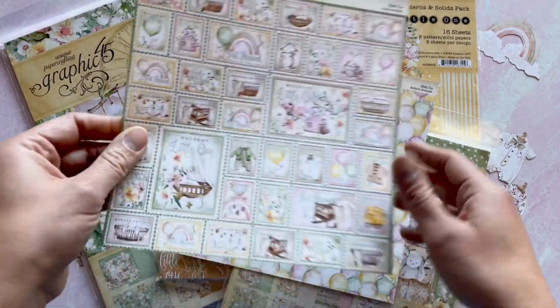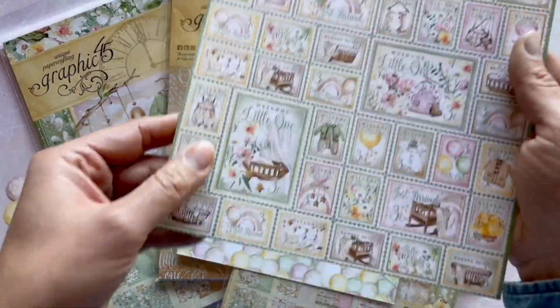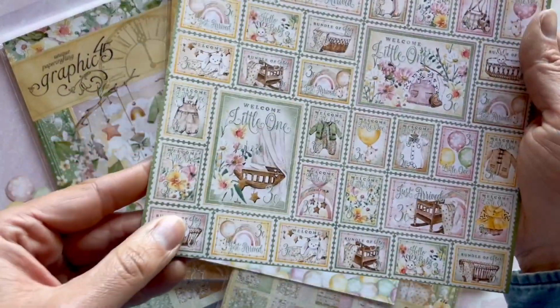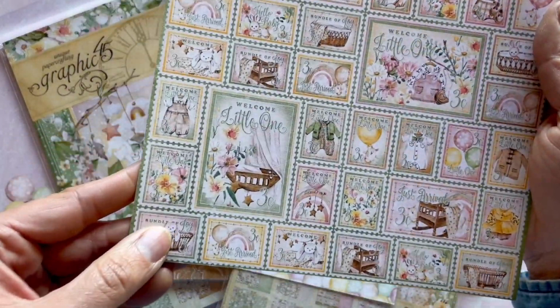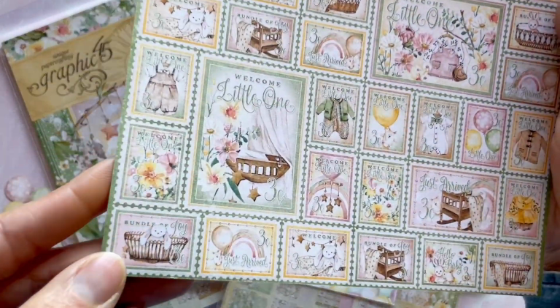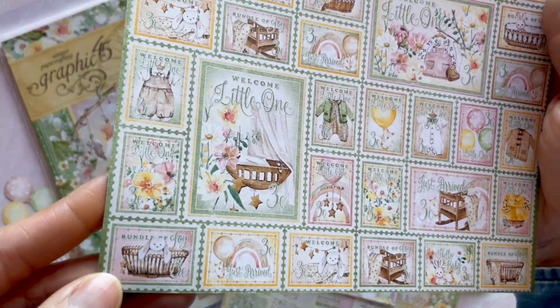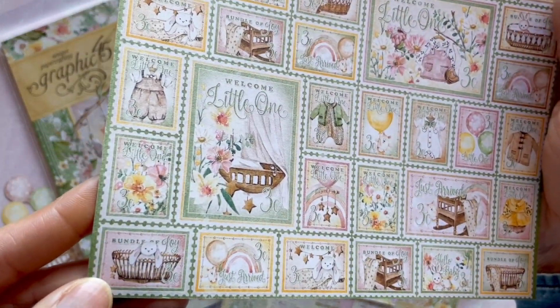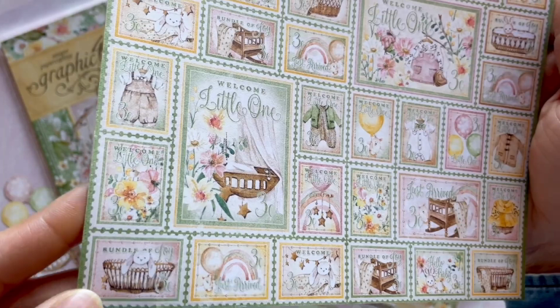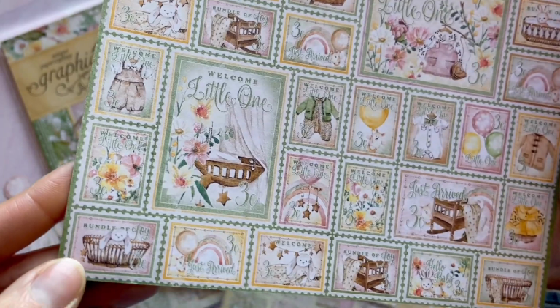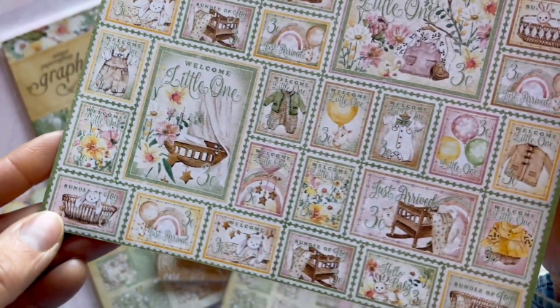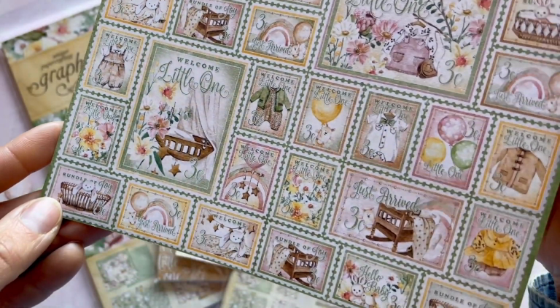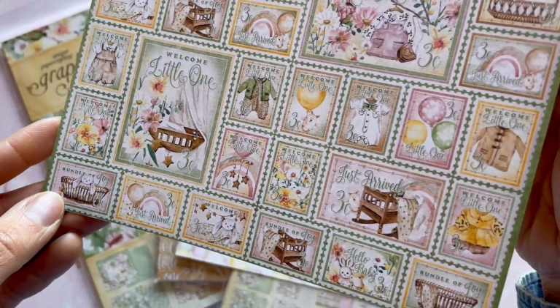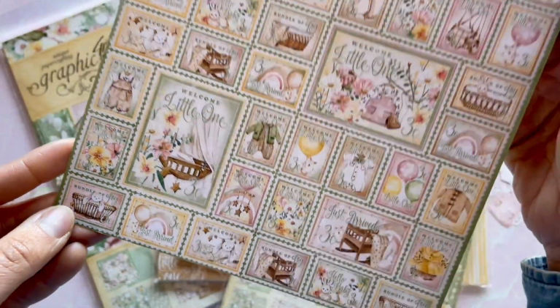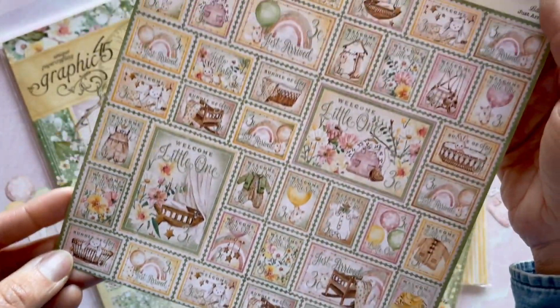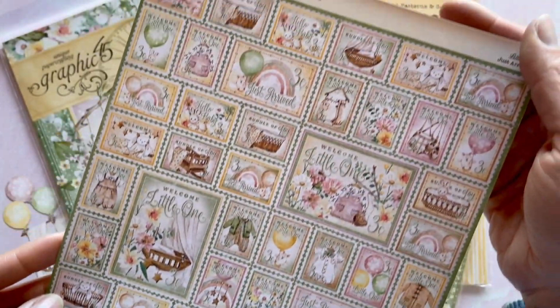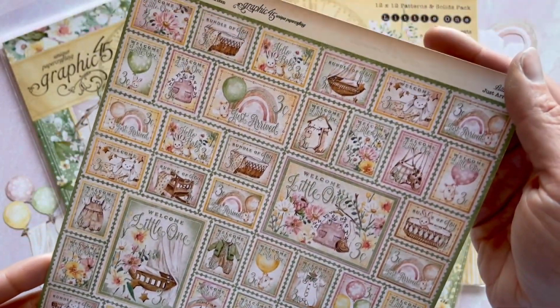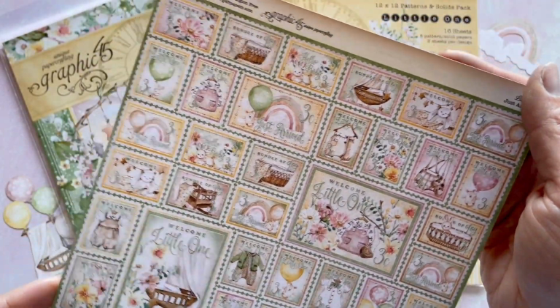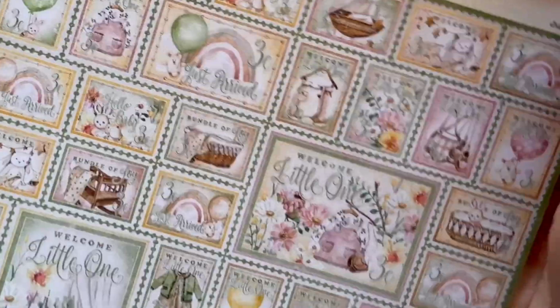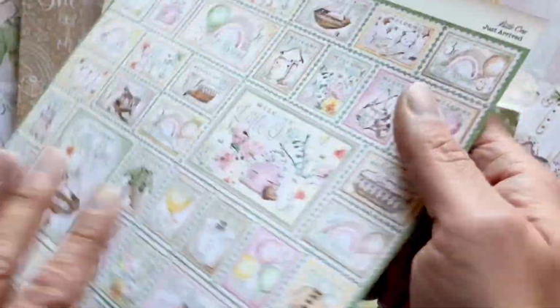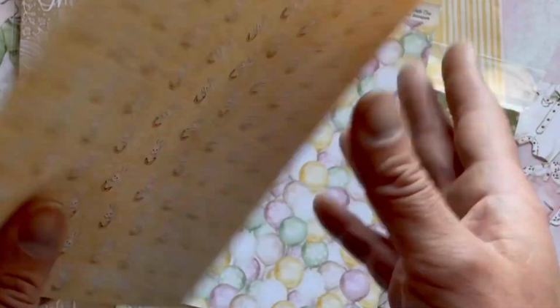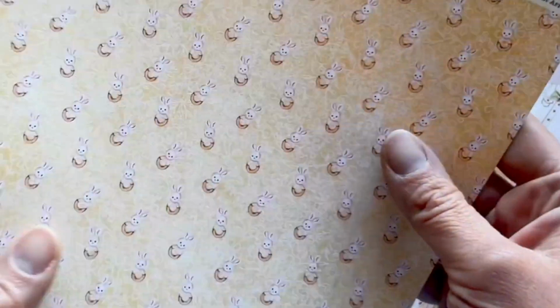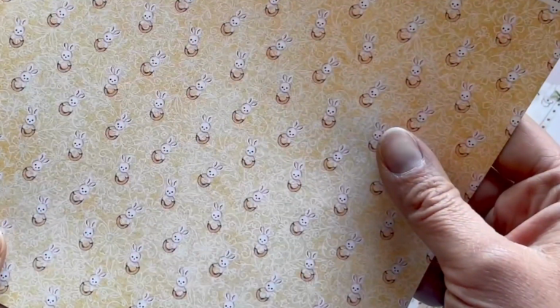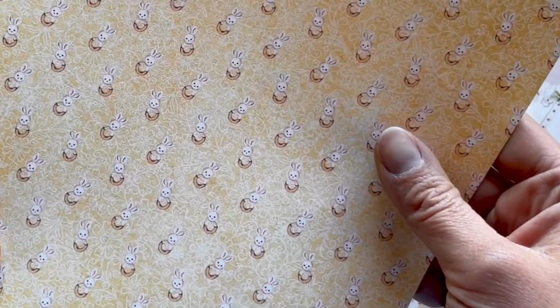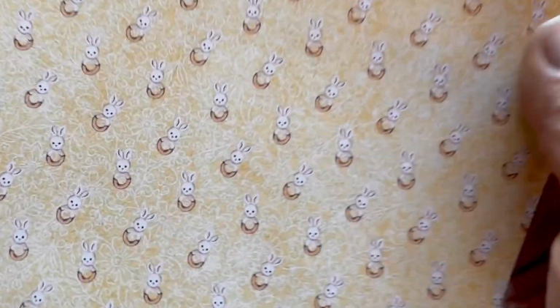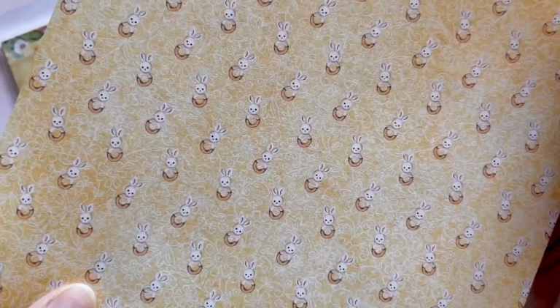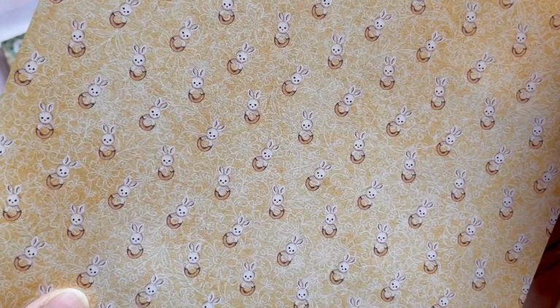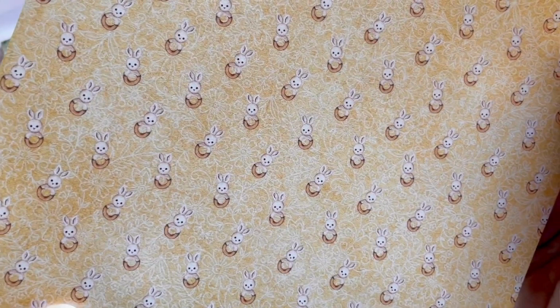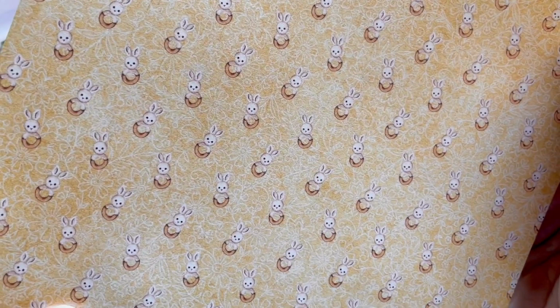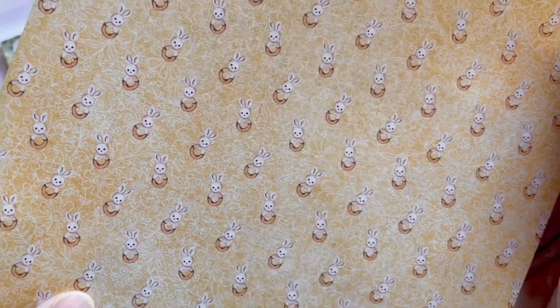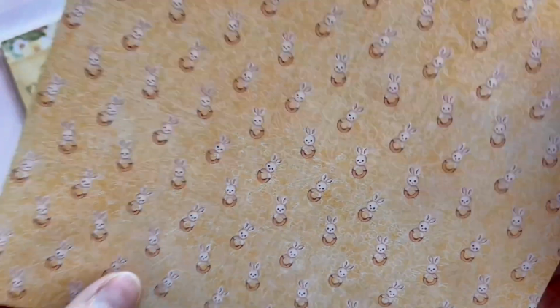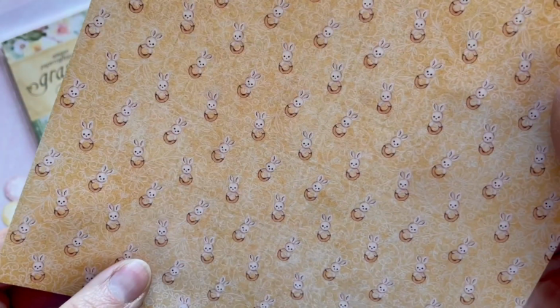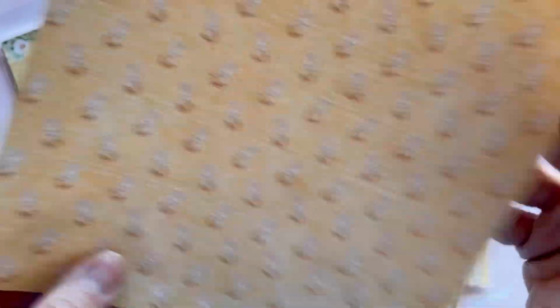Here's the stamp page. Look at those bigger stamps you can cut apart as well as the smaller ones — perfect for embellishing all of your Little One projects. And you've got the little bunny rattle. How cute is that?